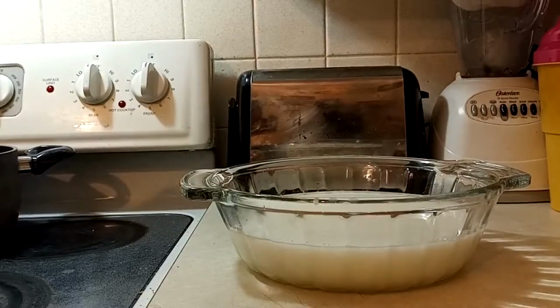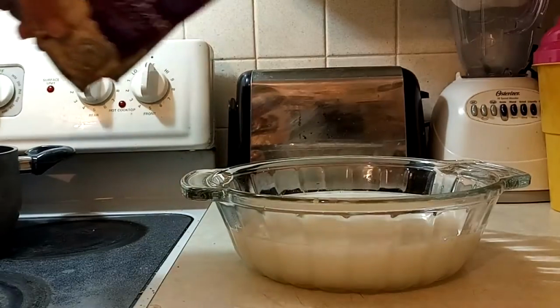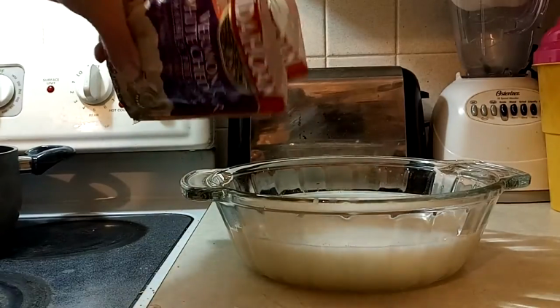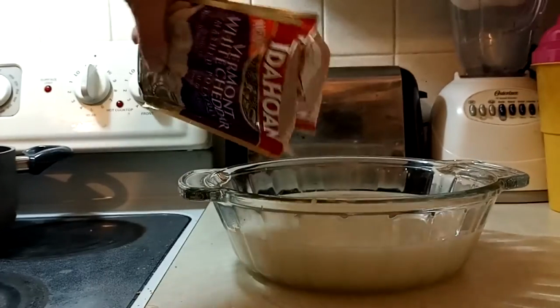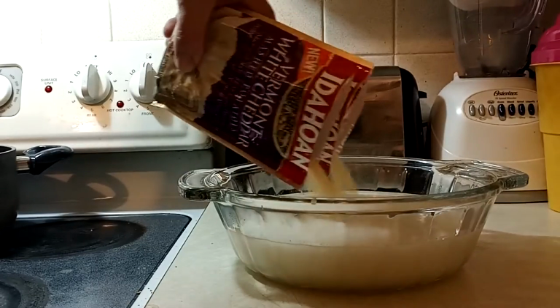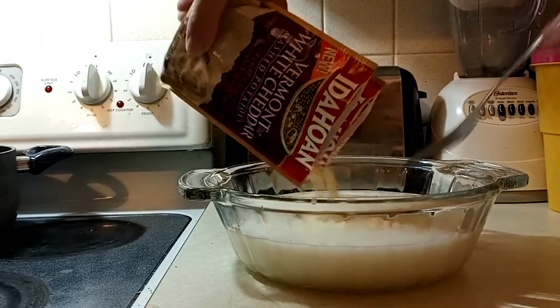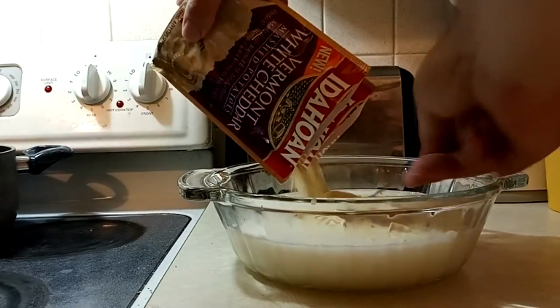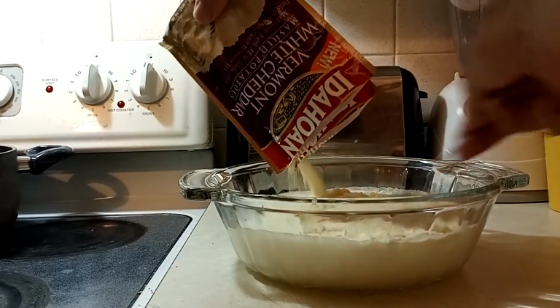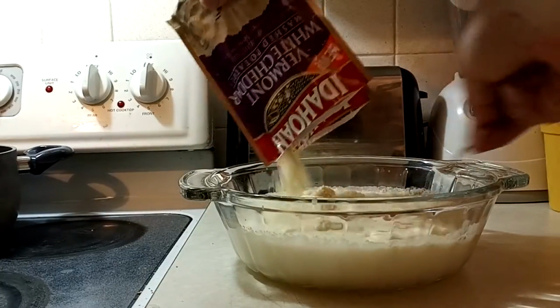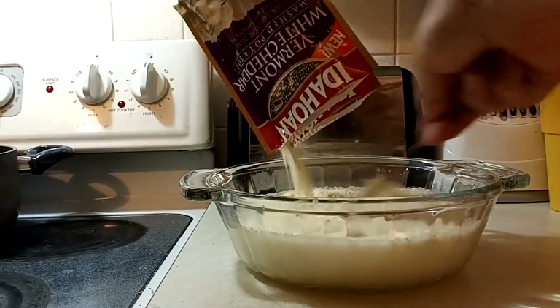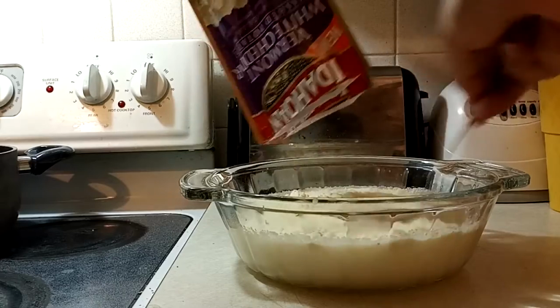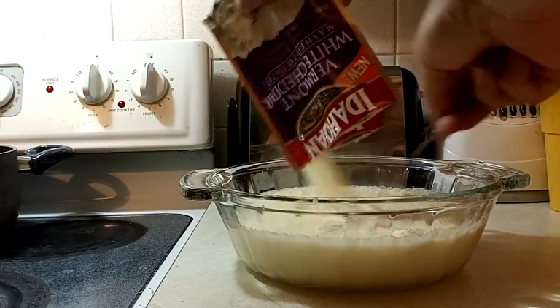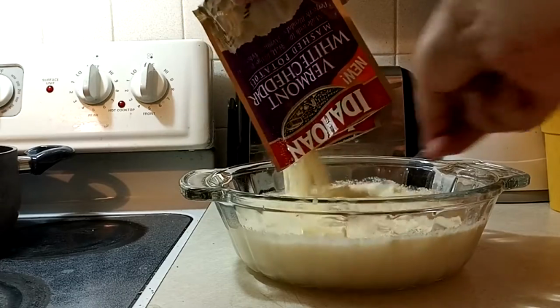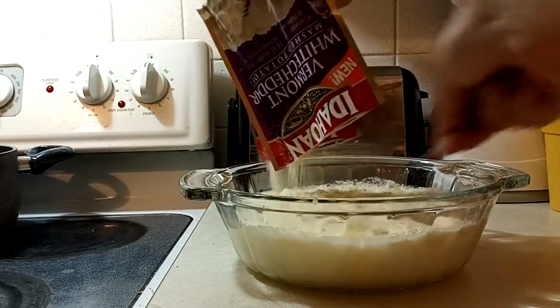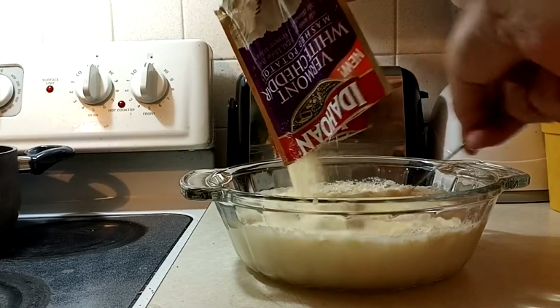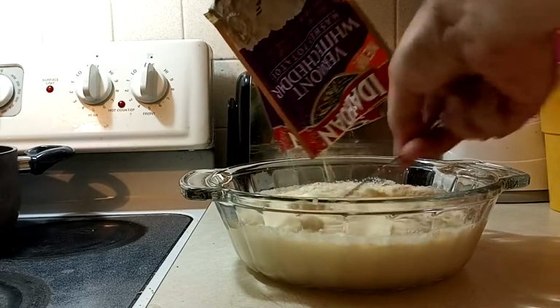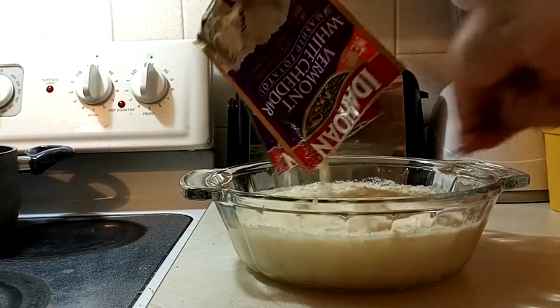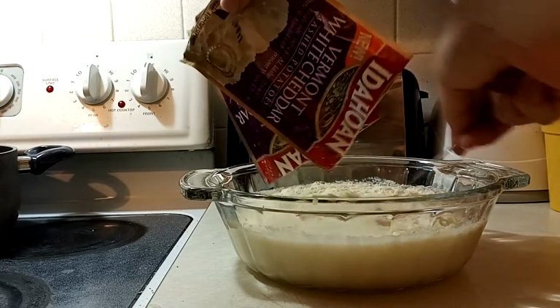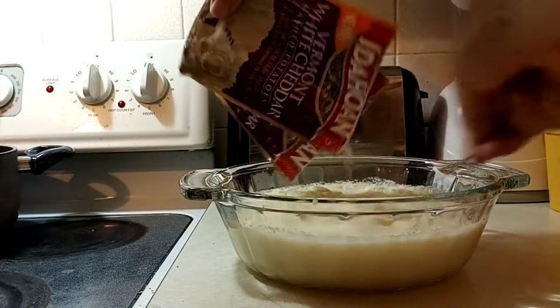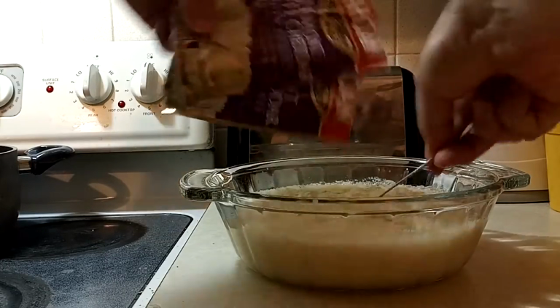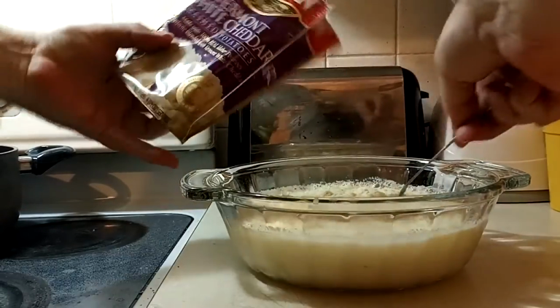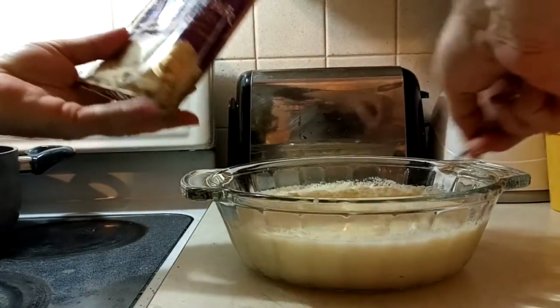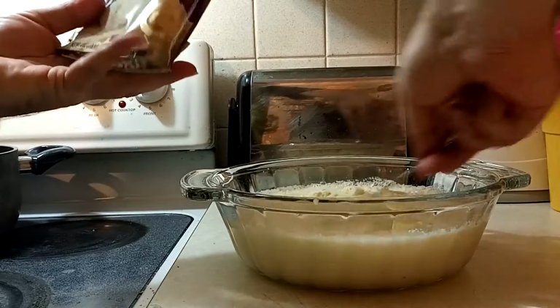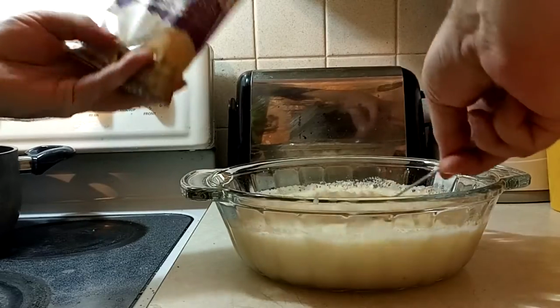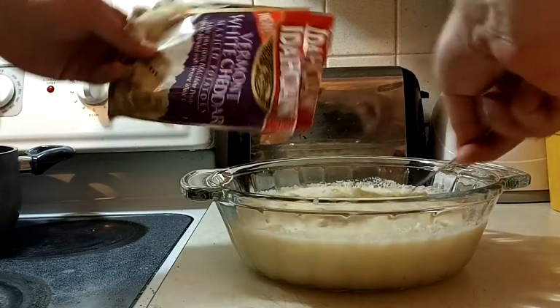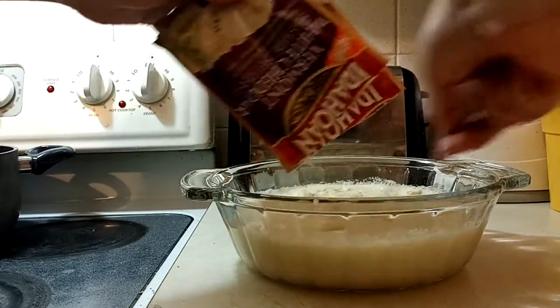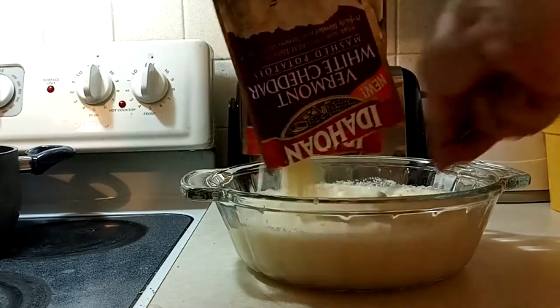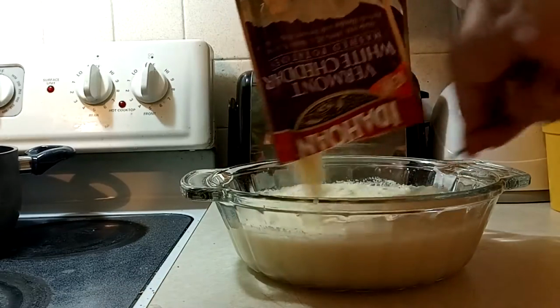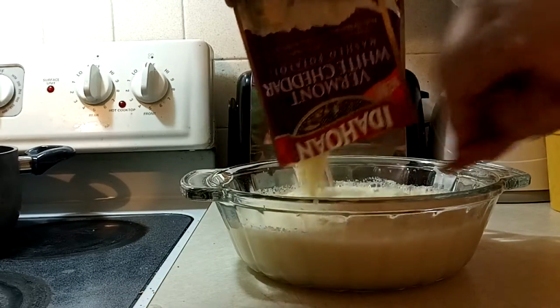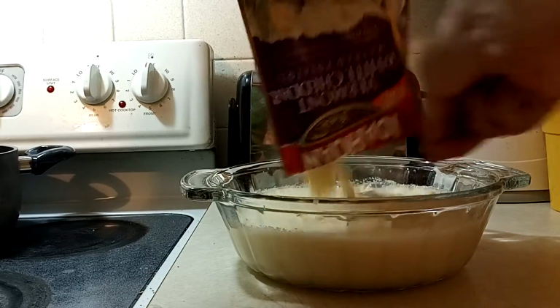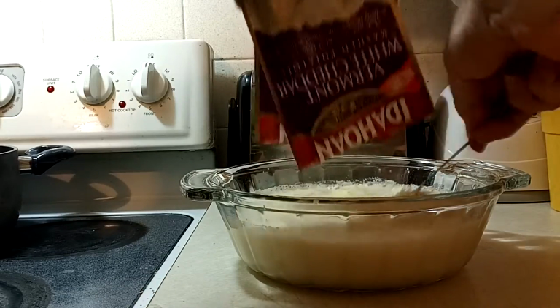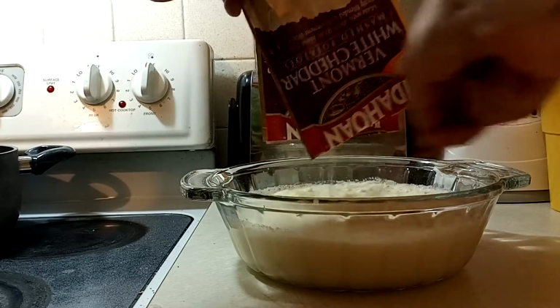Go ahead and add the potatoes to the liquid and stir them up. Make sure it's all nice and incorporated.